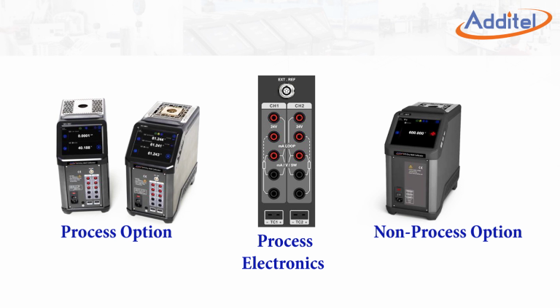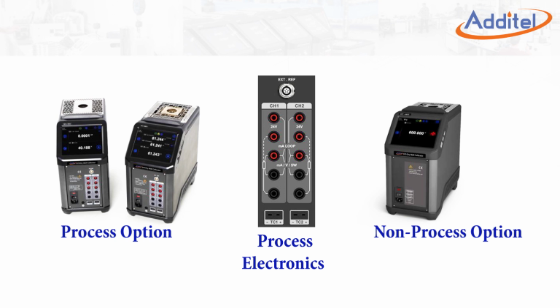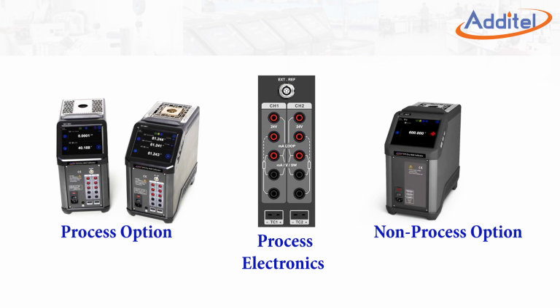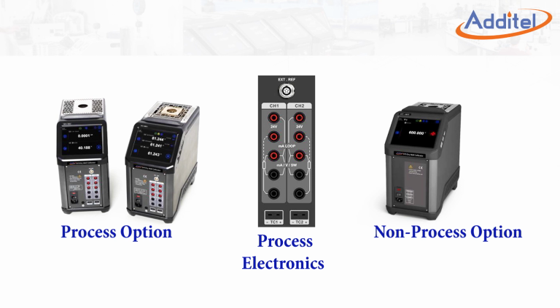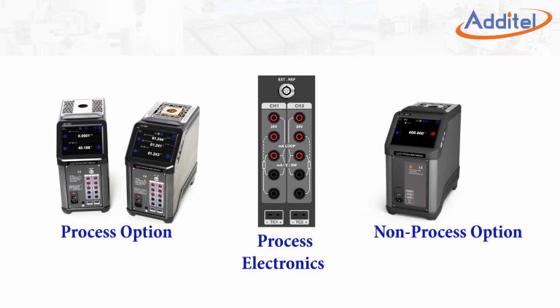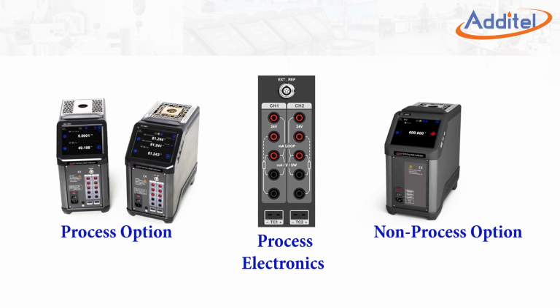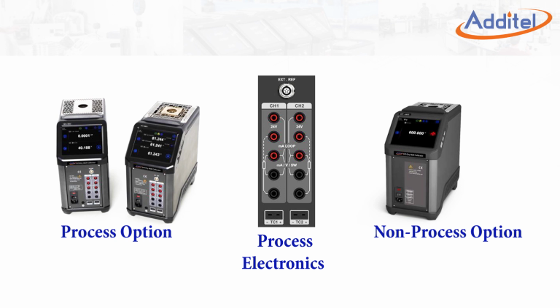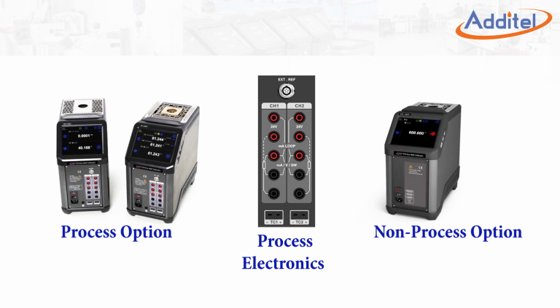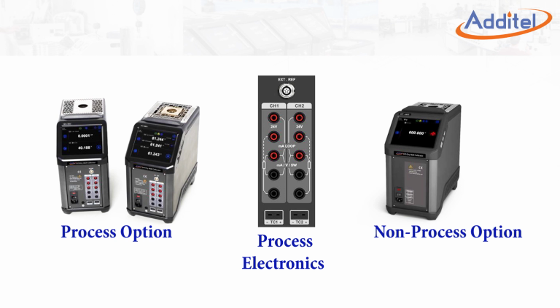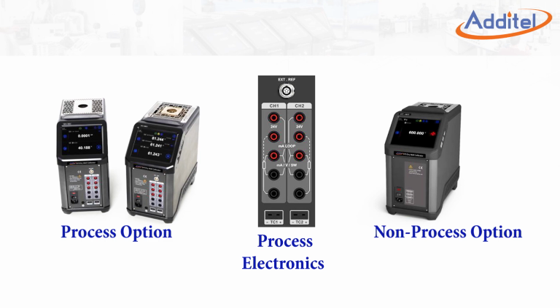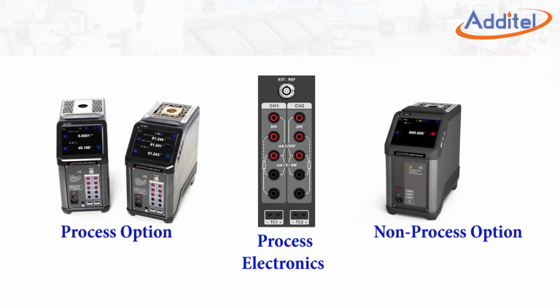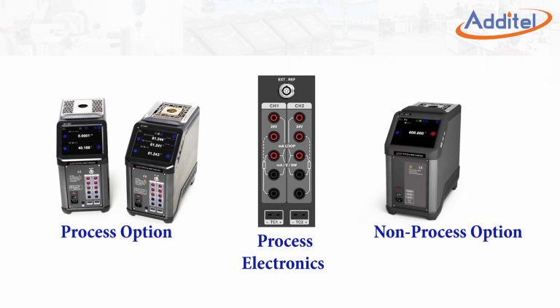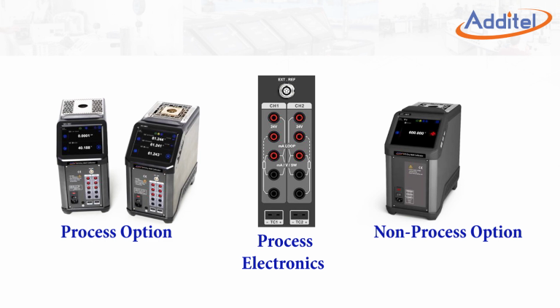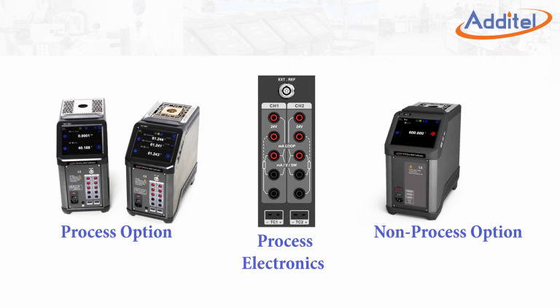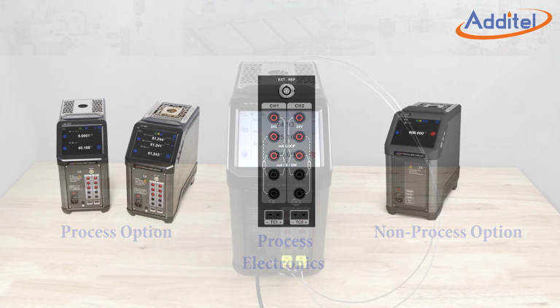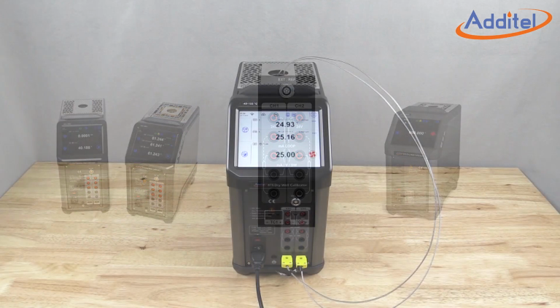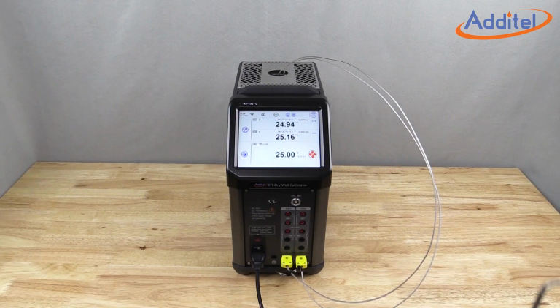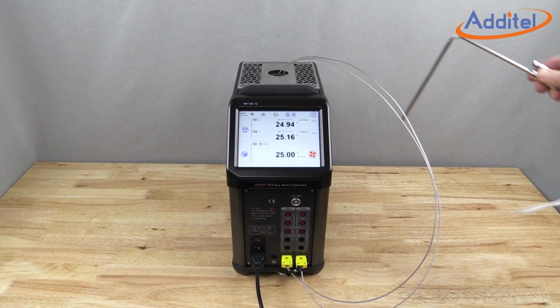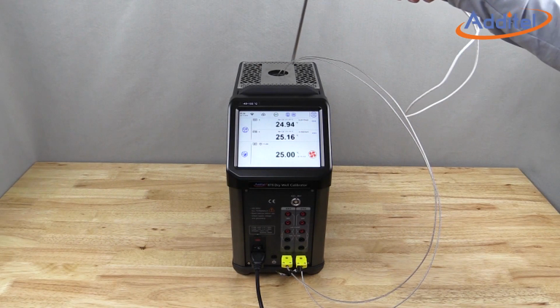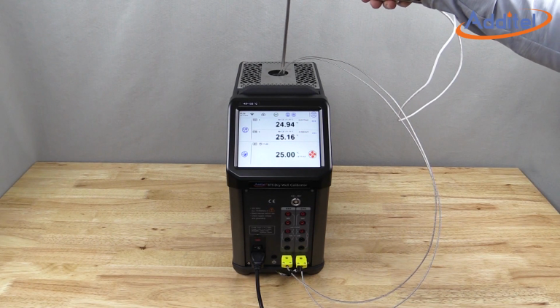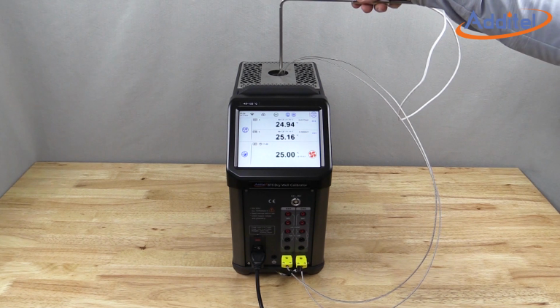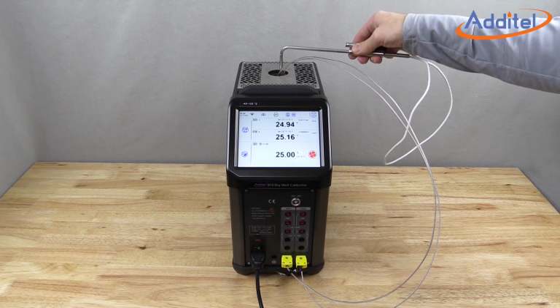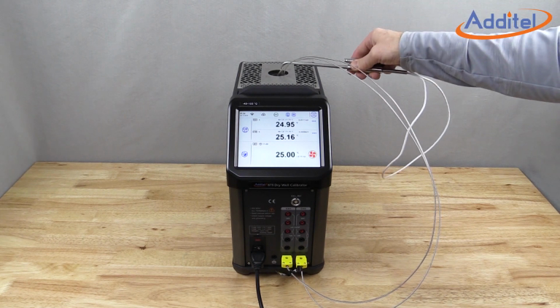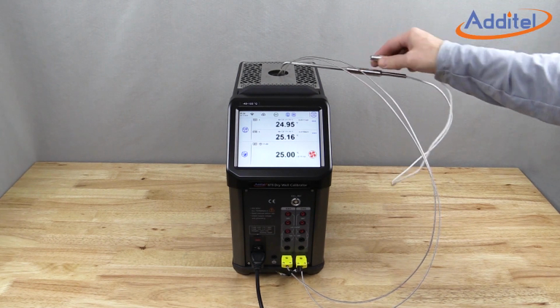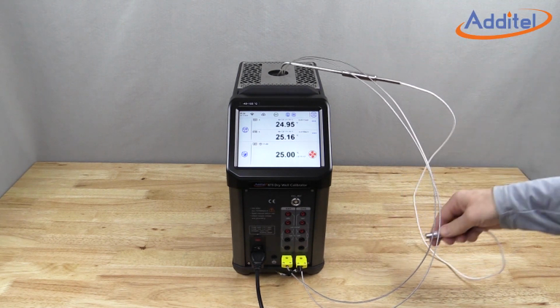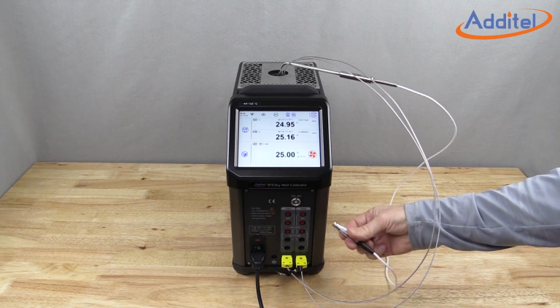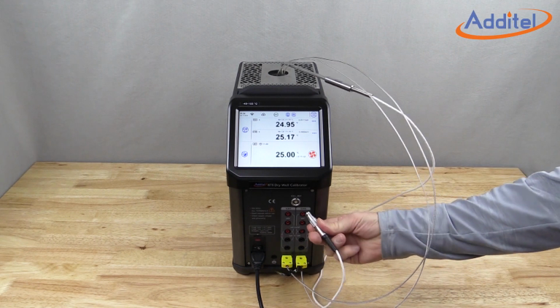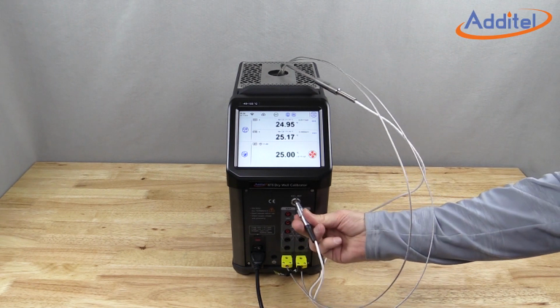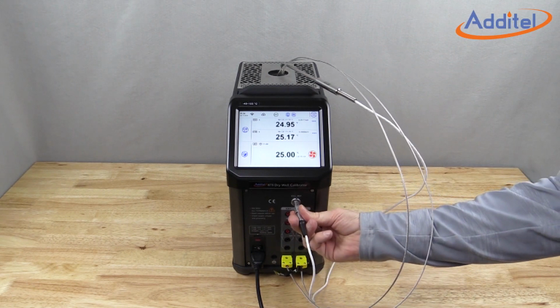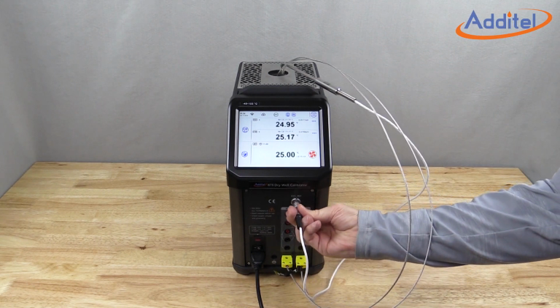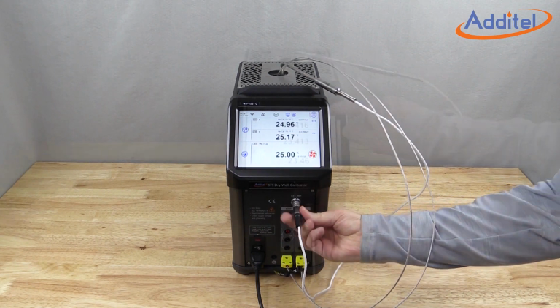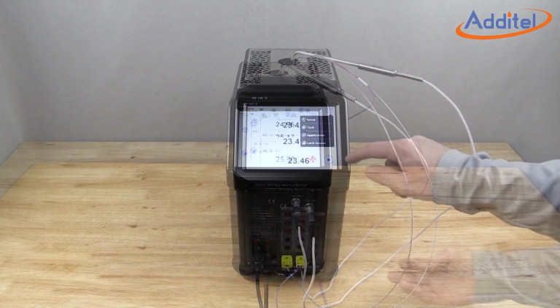The process calibrator option also combines the many features found in a HART documenting process calibrator with a temperature drywell. The process option additionally provides the ability to utilize an external reference probe to help drive down uncertainties.